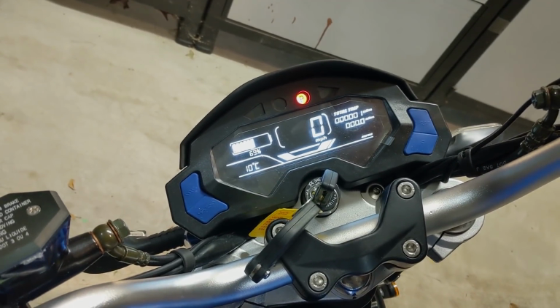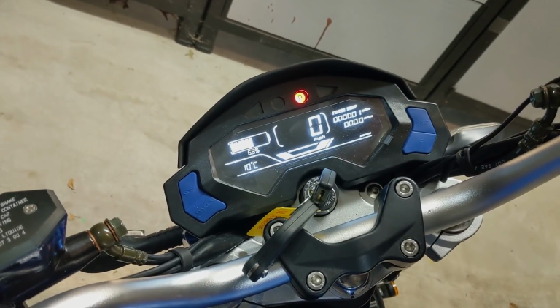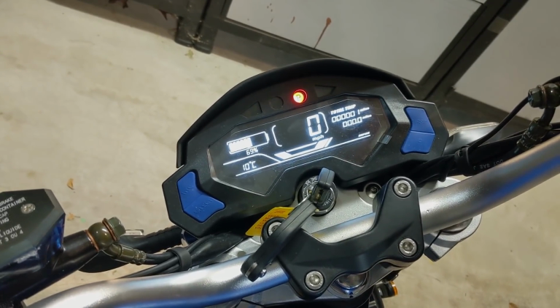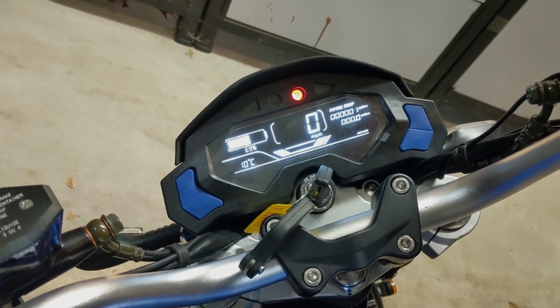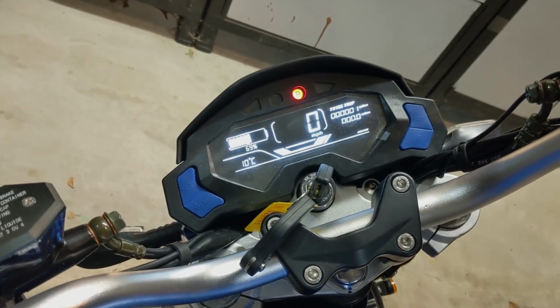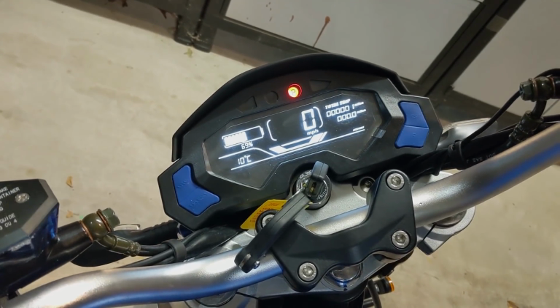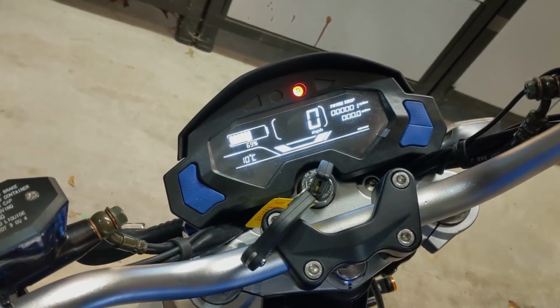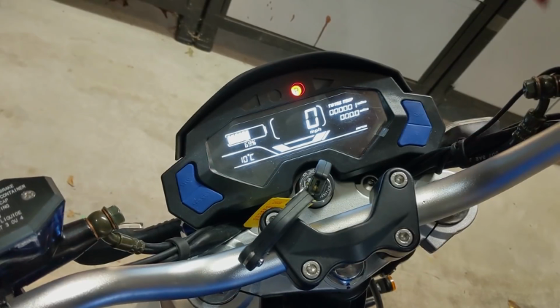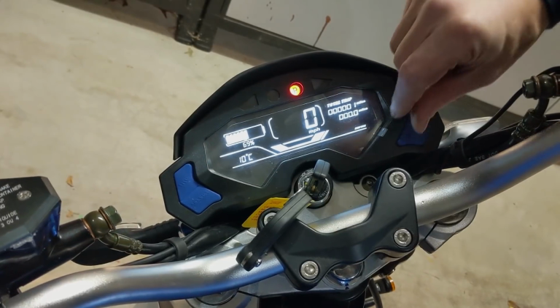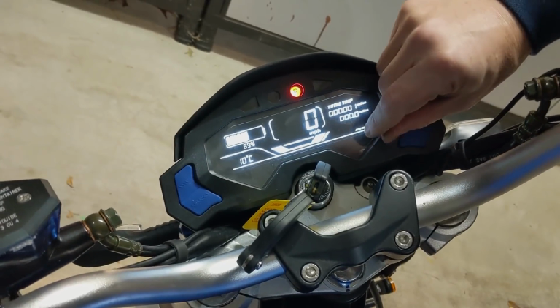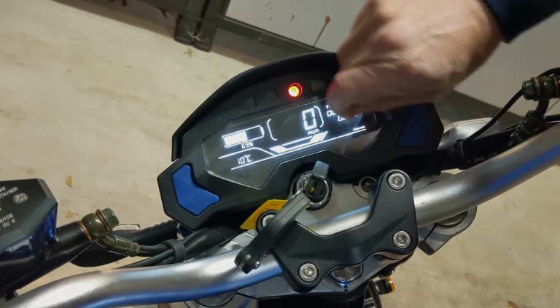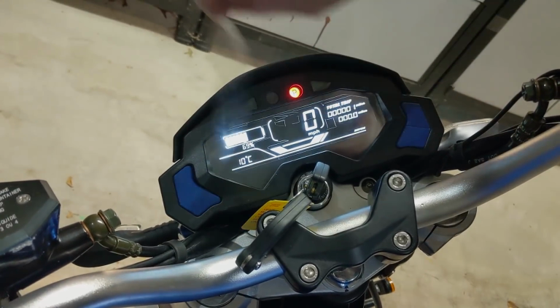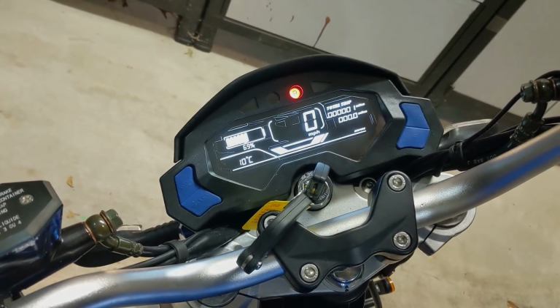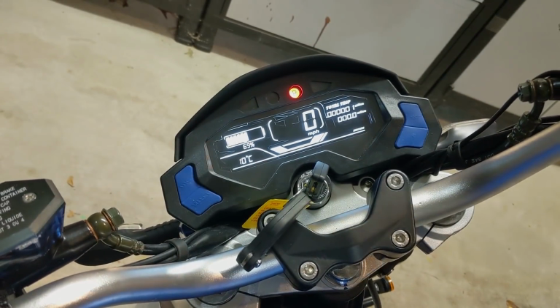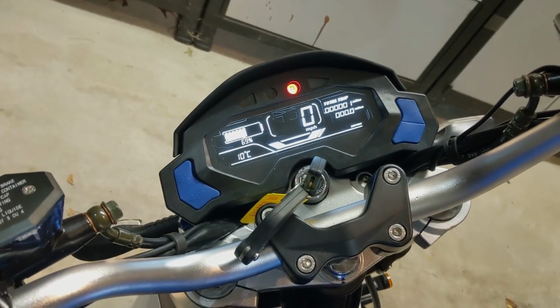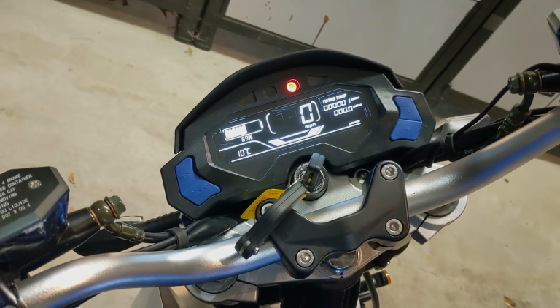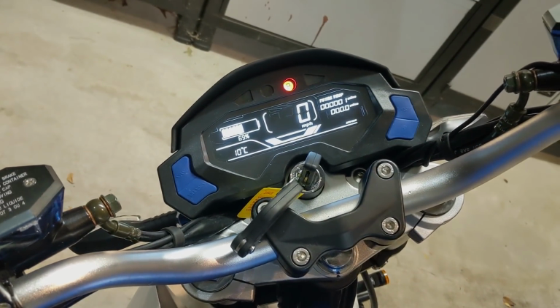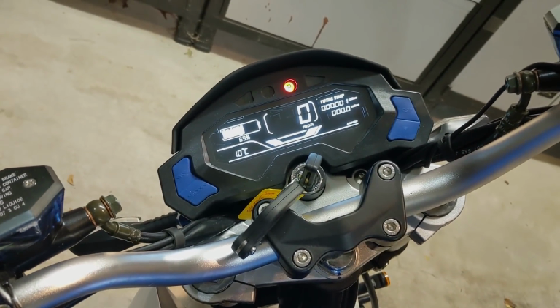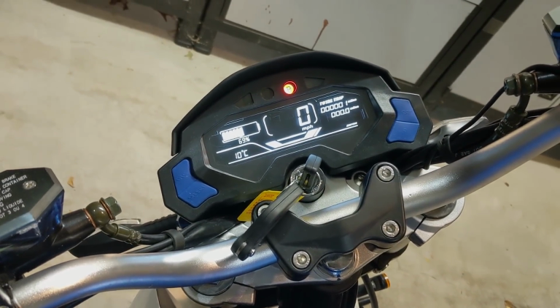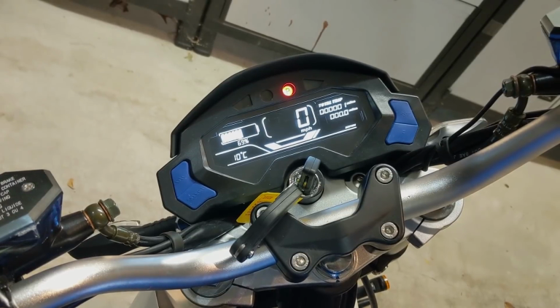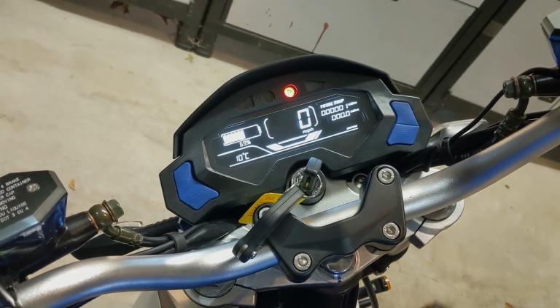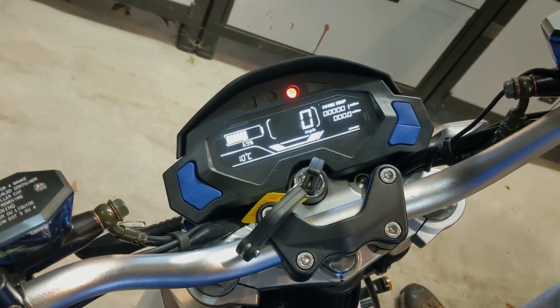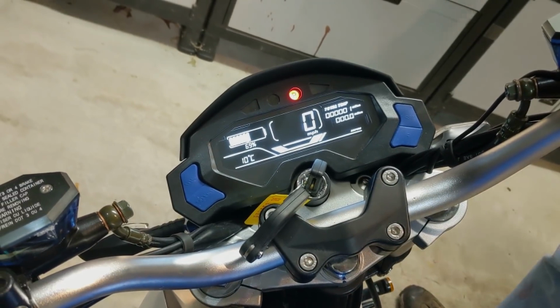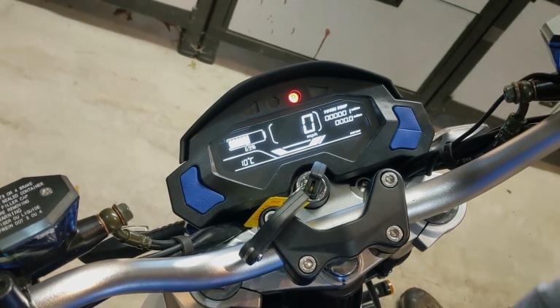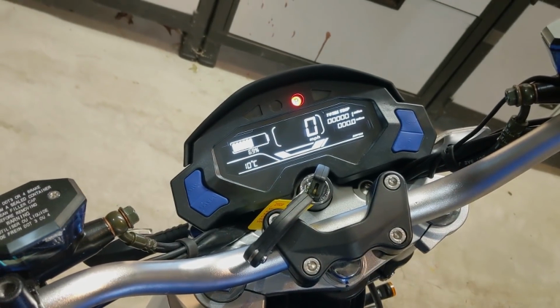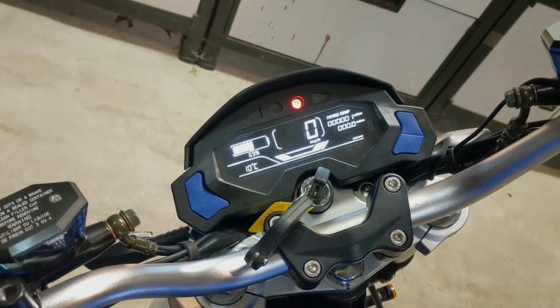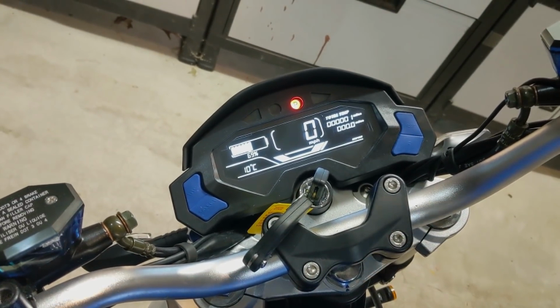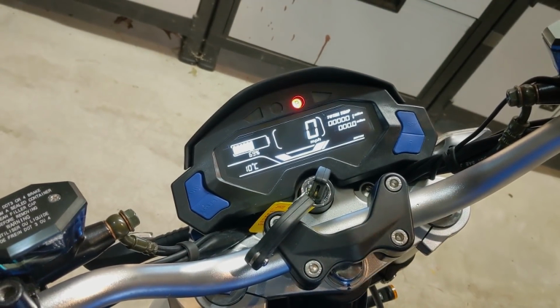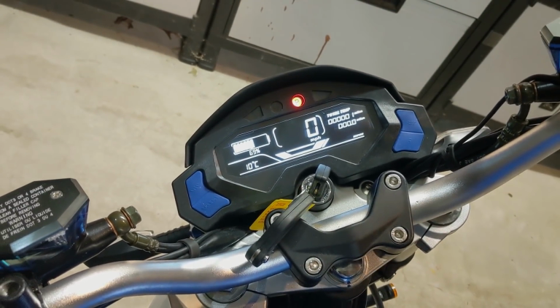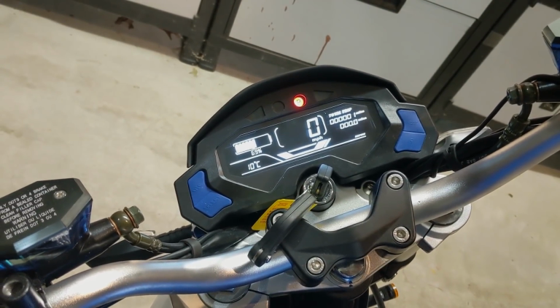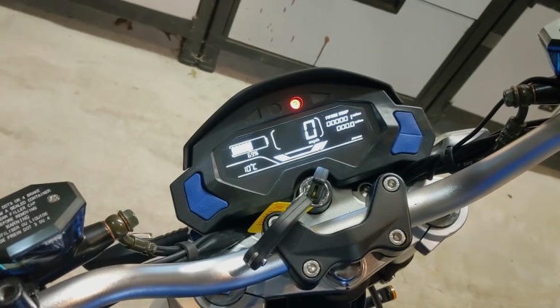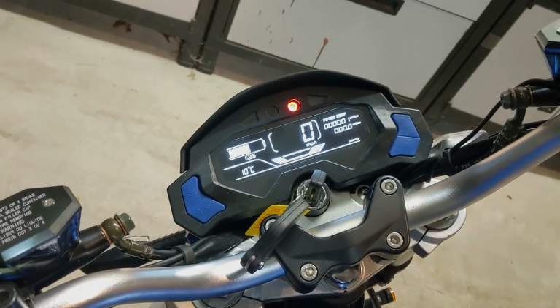It is 10 degrees C out here, but that's because we're inside of an attached garage. I just asked Google and she told me that it was 35 degrees Fahrenheit, so I don't think it's quite as warm as she thinks it is.